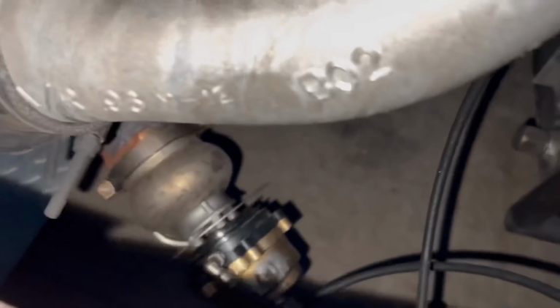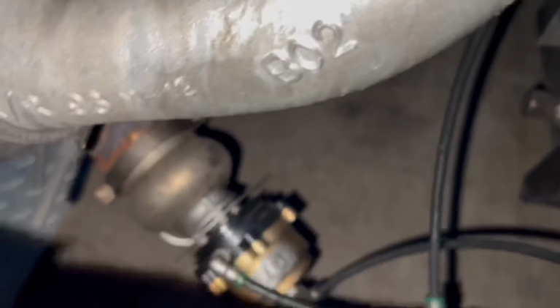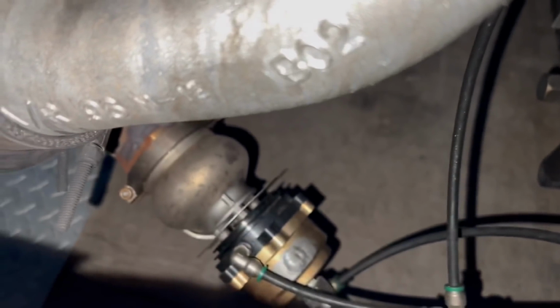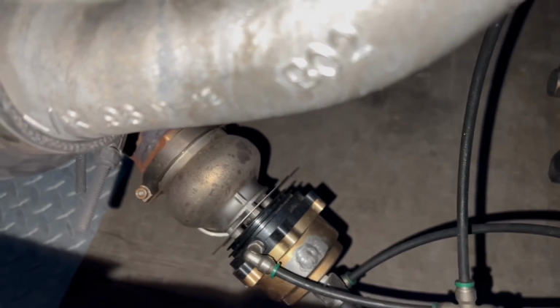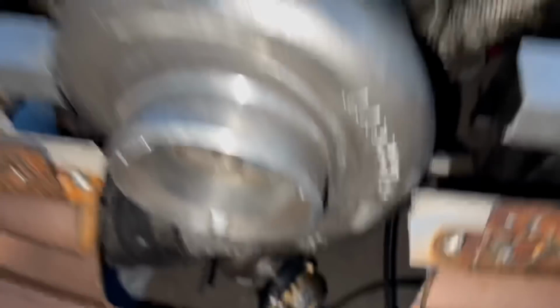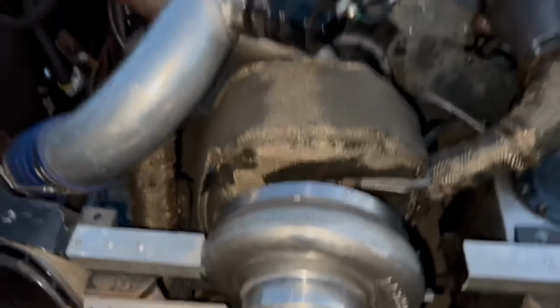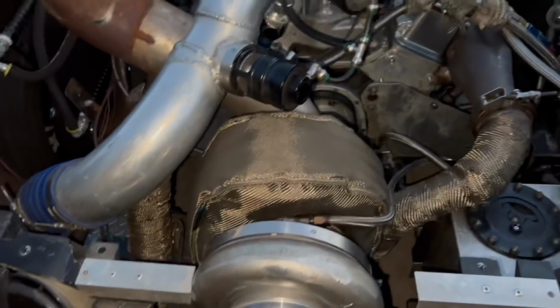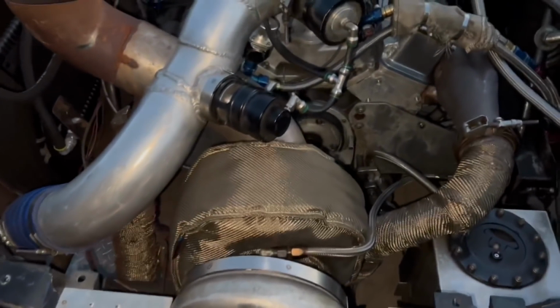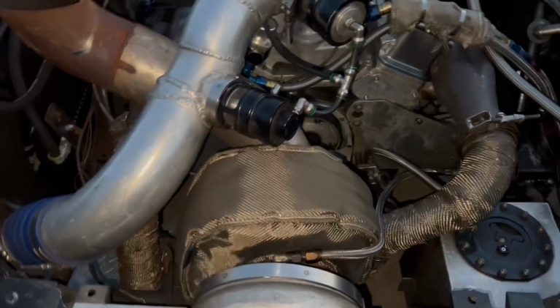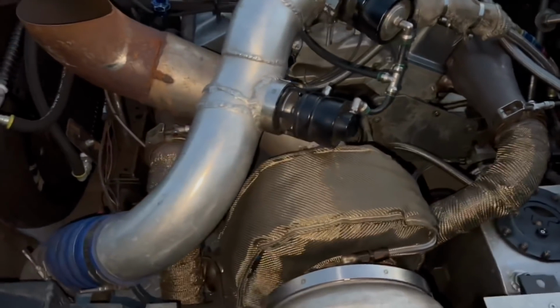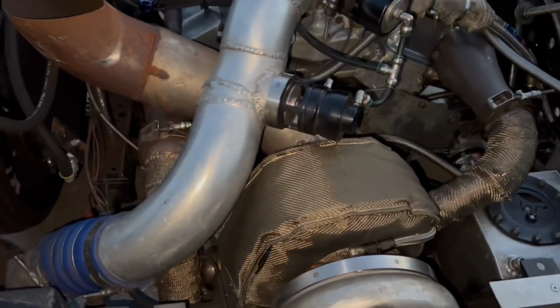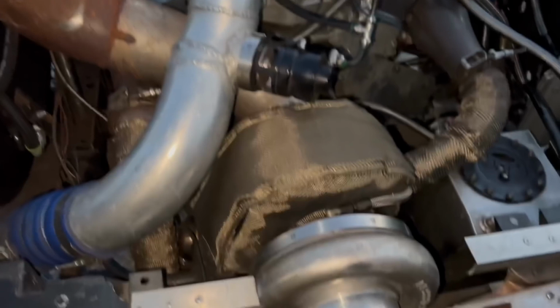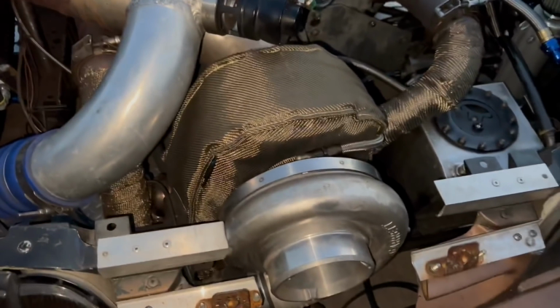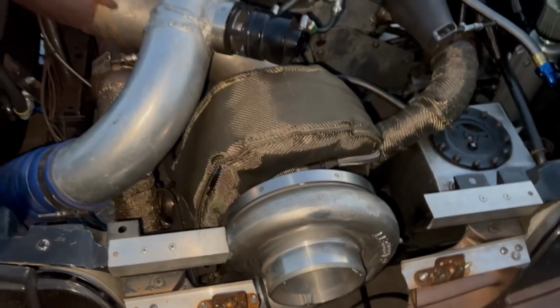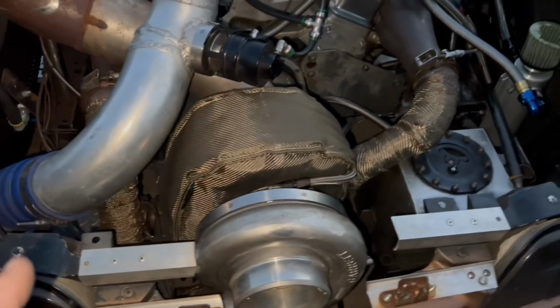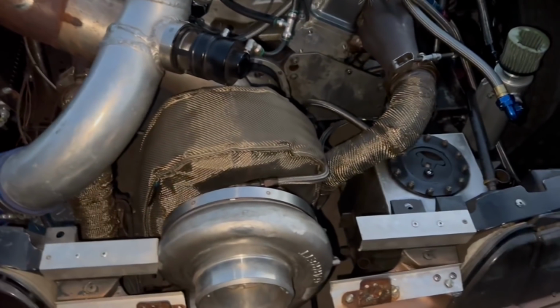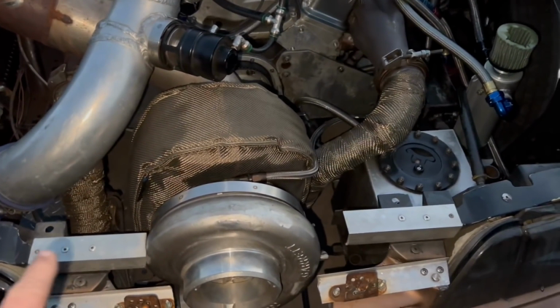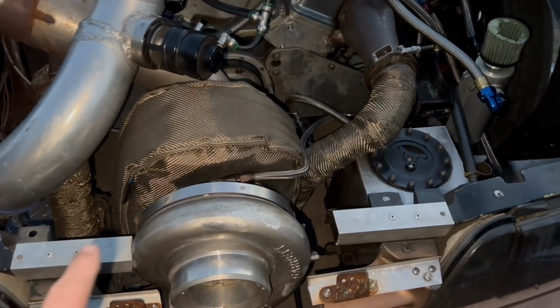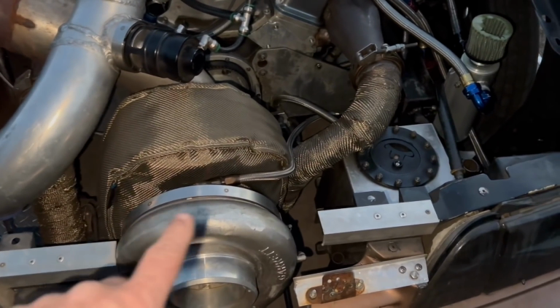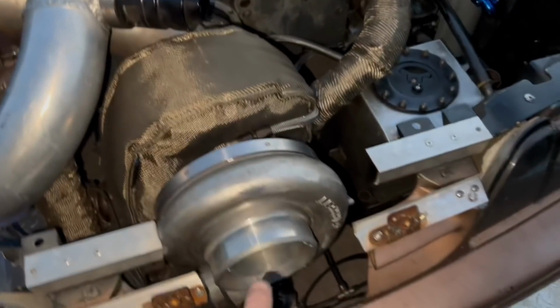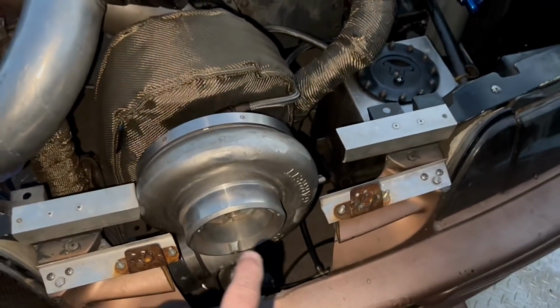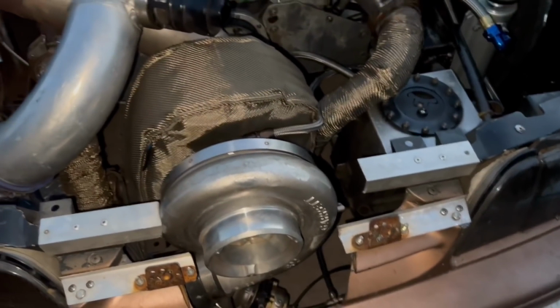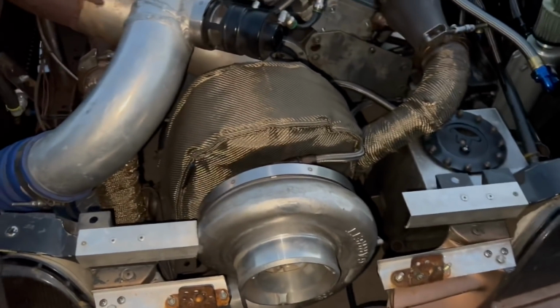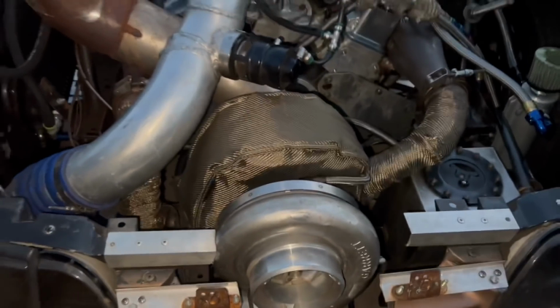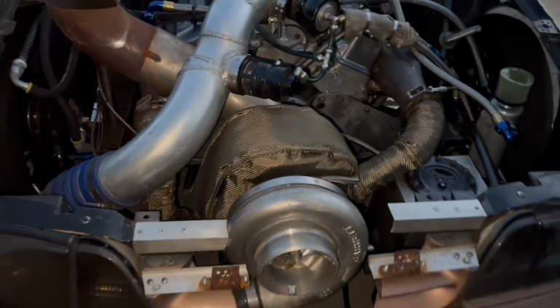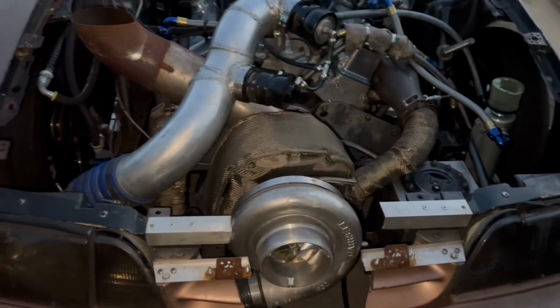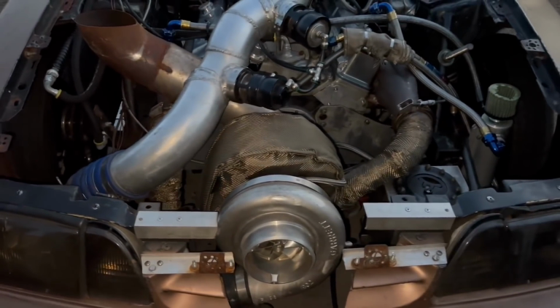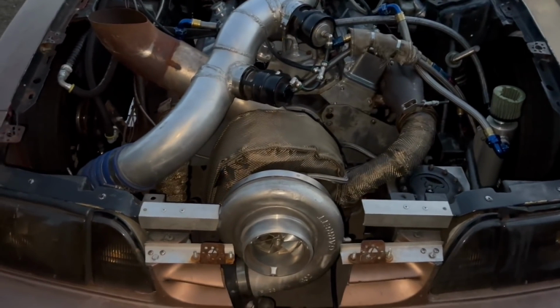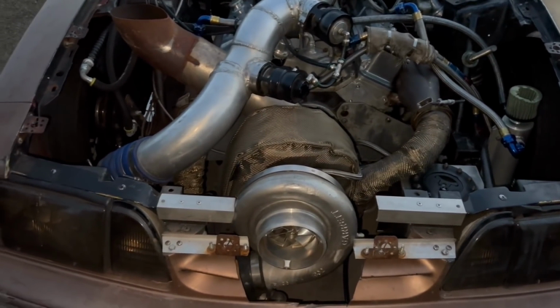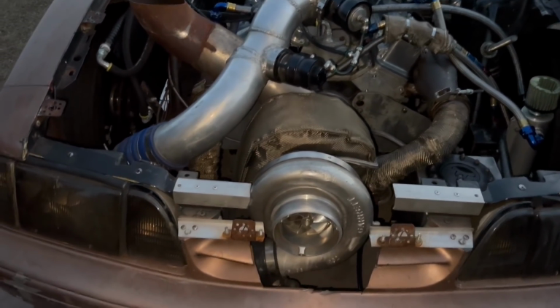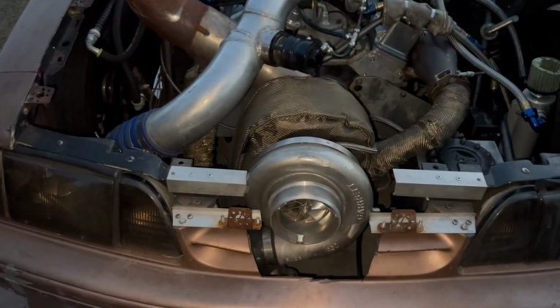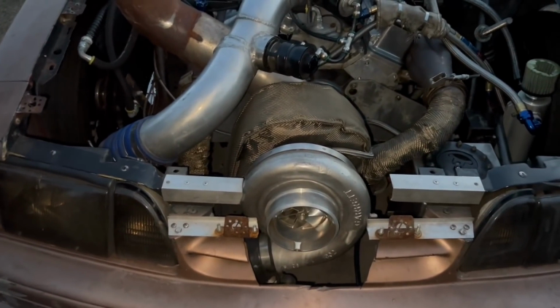The wastegate bleeds off exhaust pressure, making it so it doesn't make as much boost. Now this is where you get the horsepower — this is where you make the power. The air spinning through the compressor wheel compresses it, makes it denser, and makes more power.